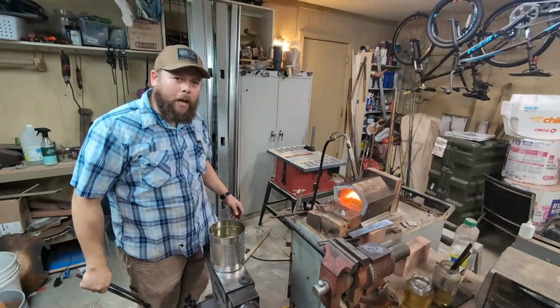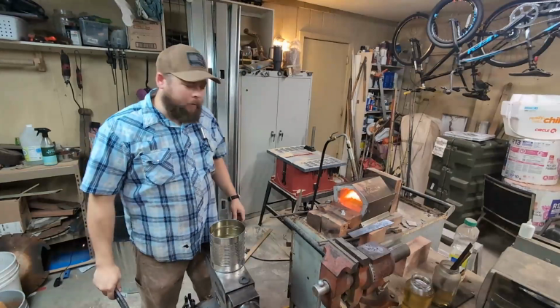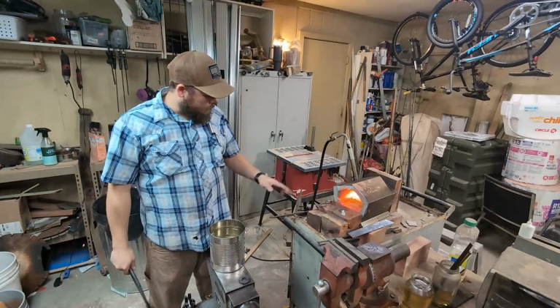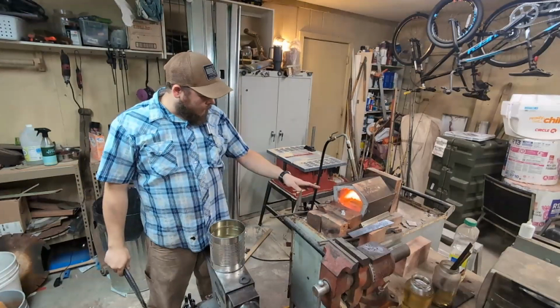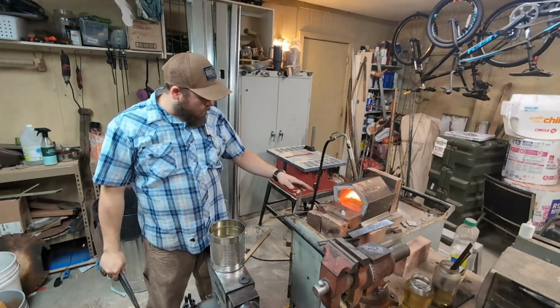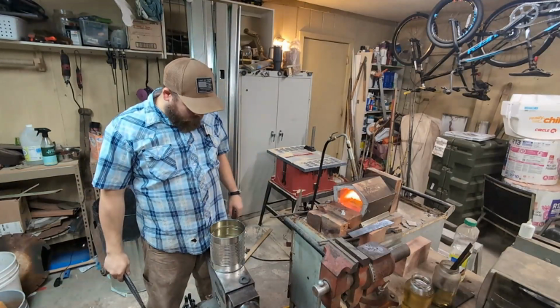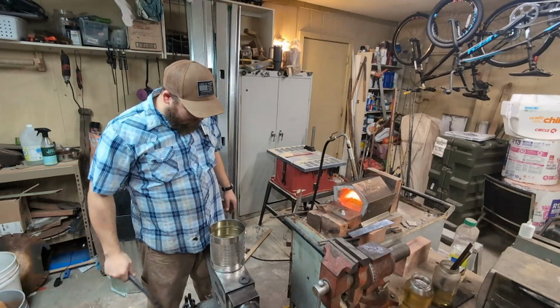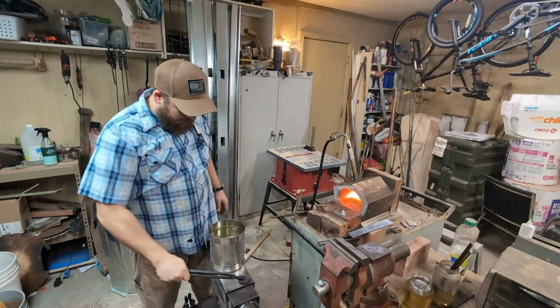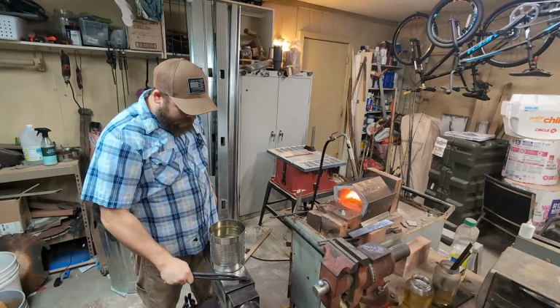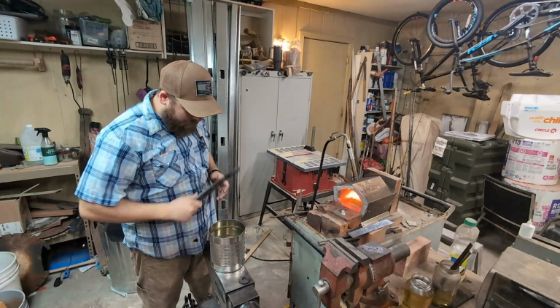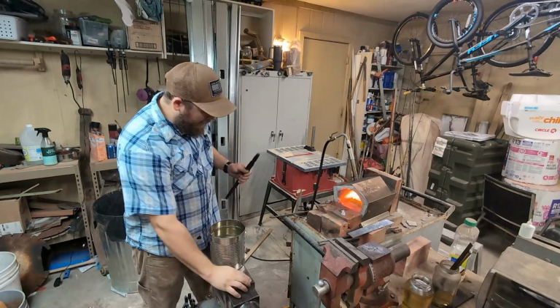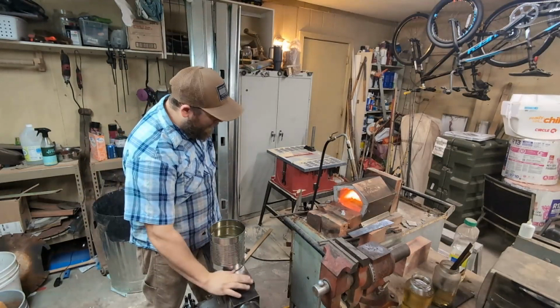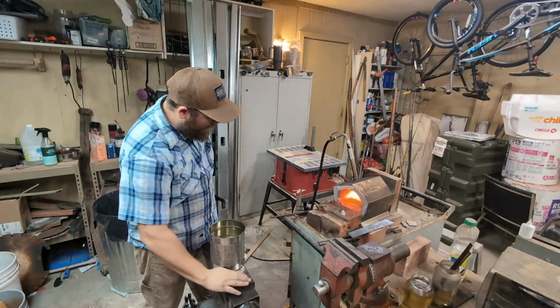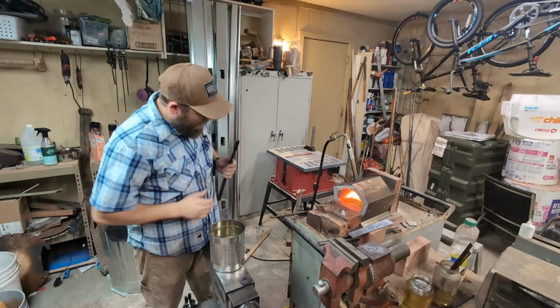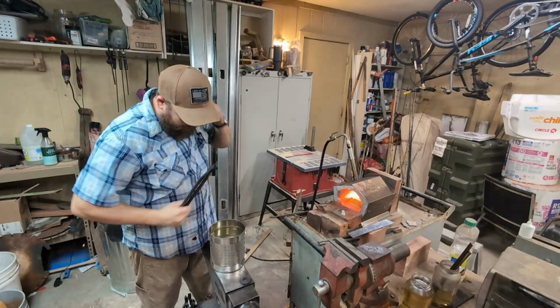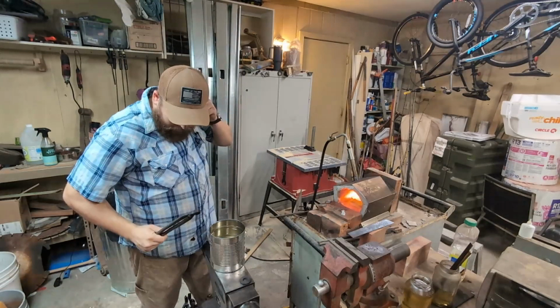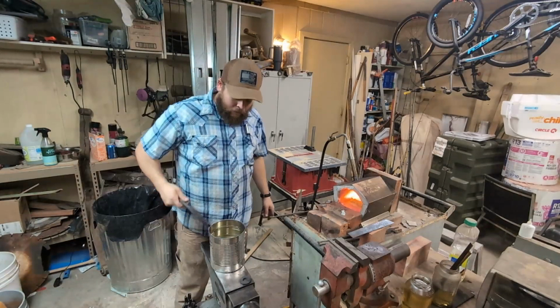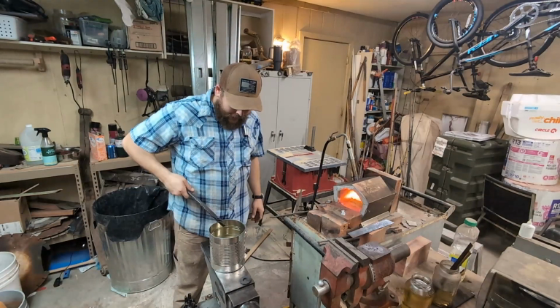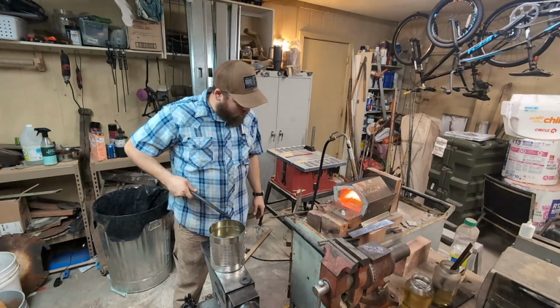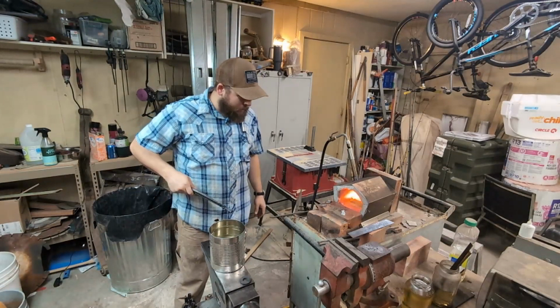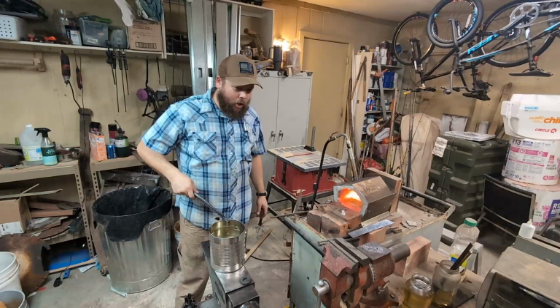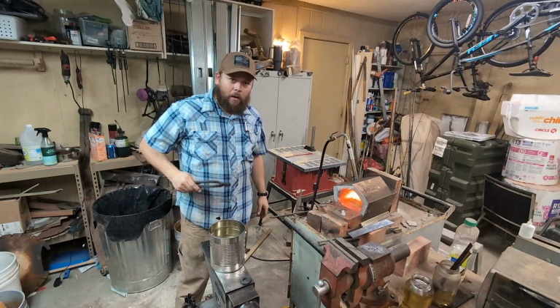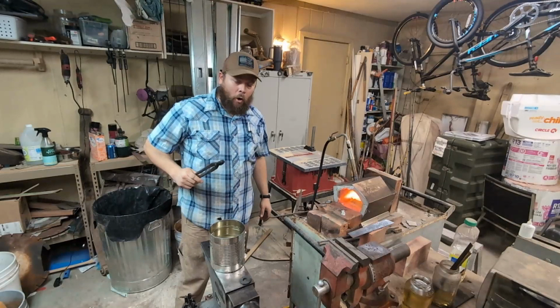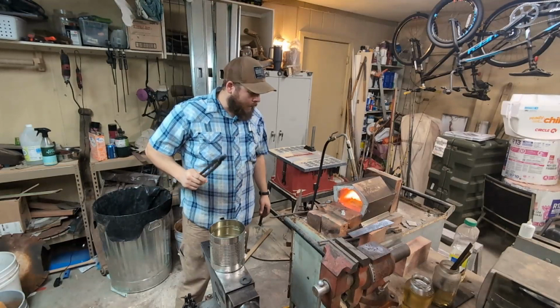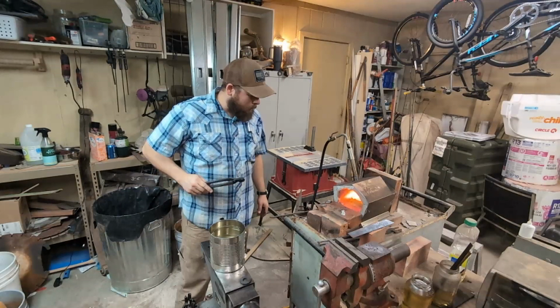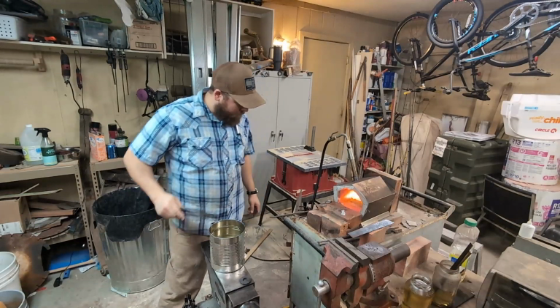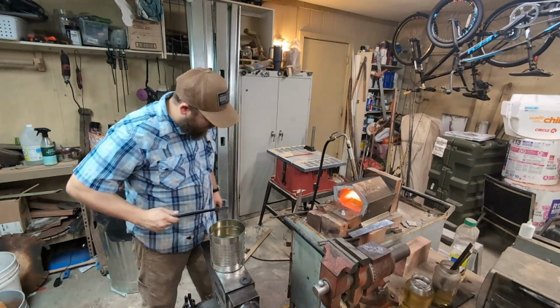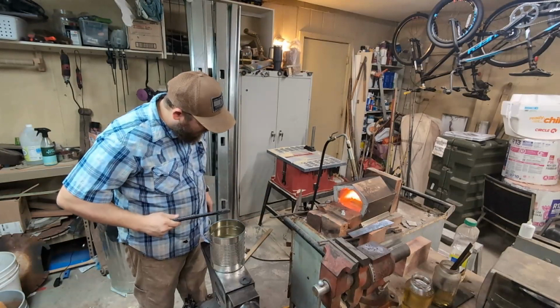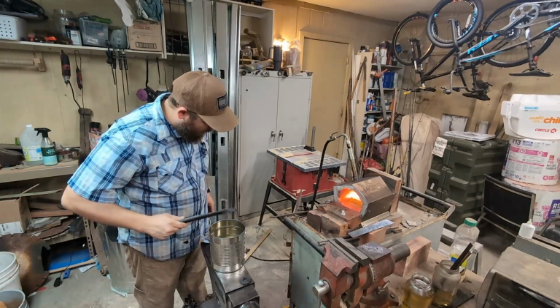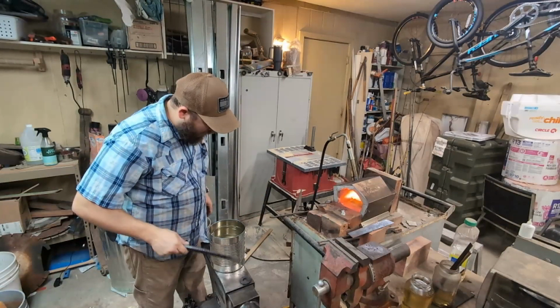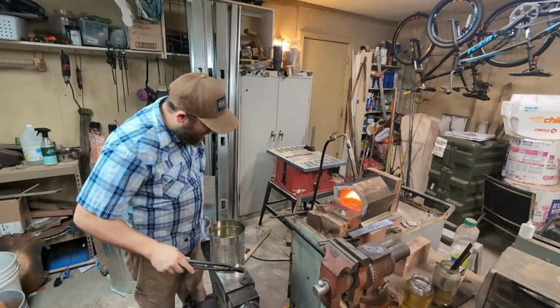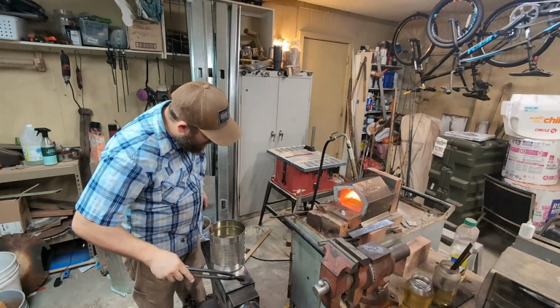I've got the steel heating up in the forge here. I'm going to test it on this magnet — once they're non-magnetic, I'm going to quench them in water. I'm hoping that'll give me the most hardness out of this steel.